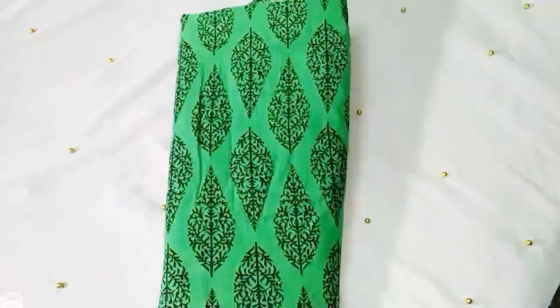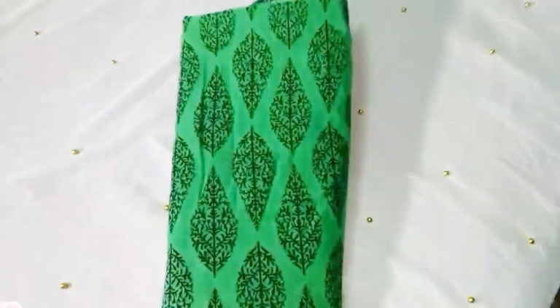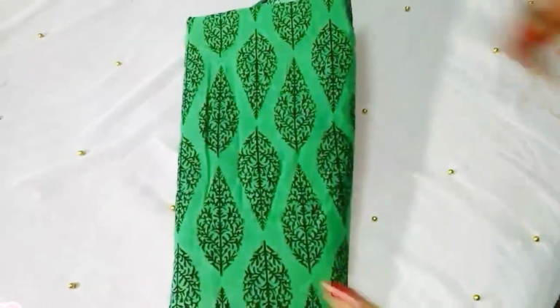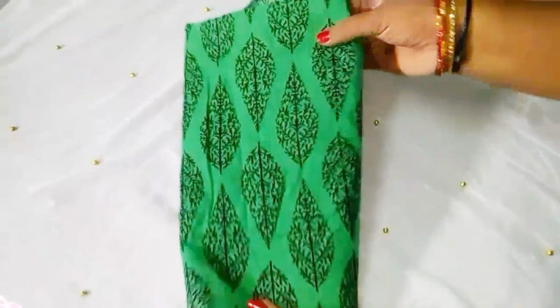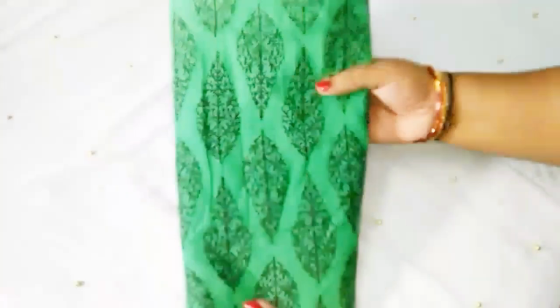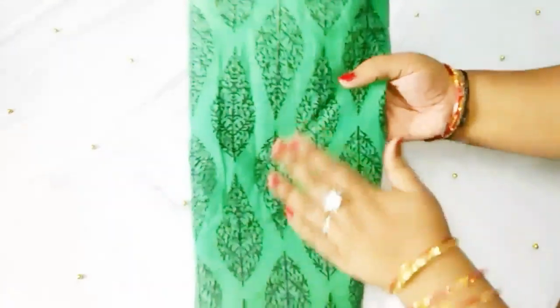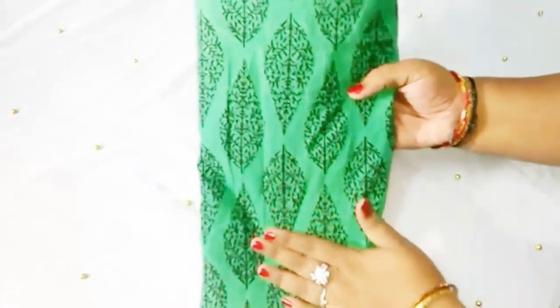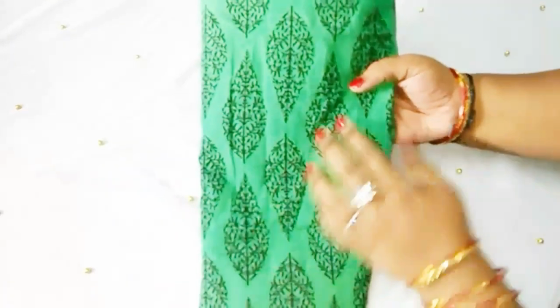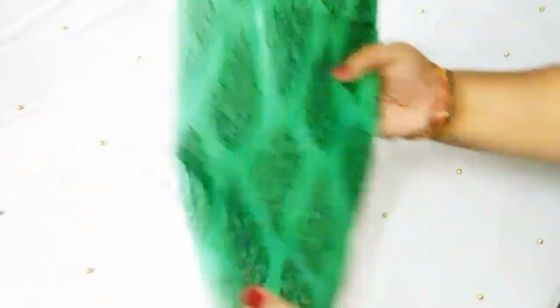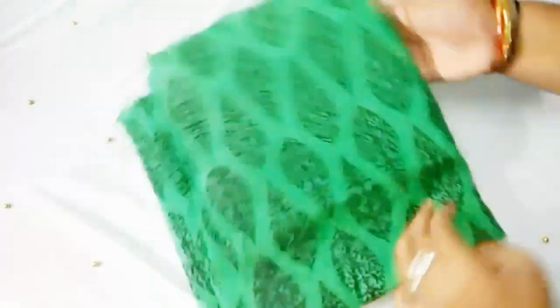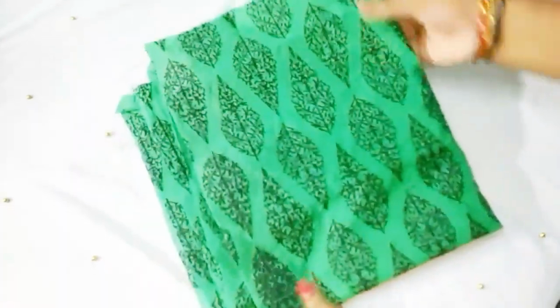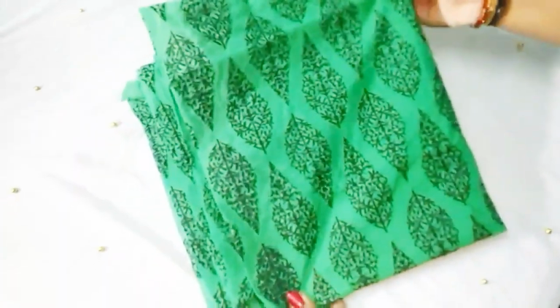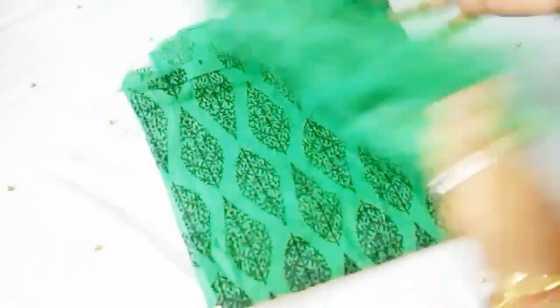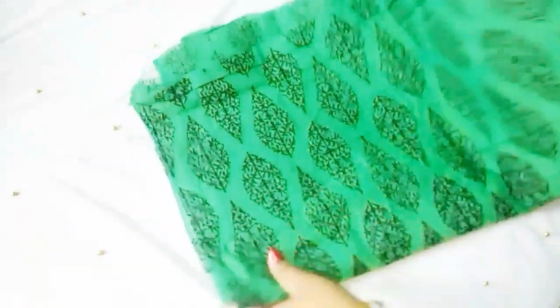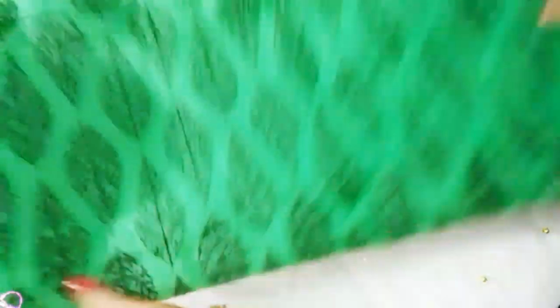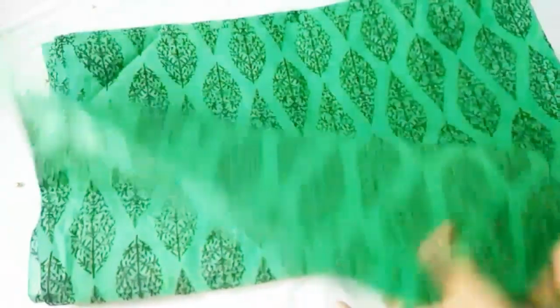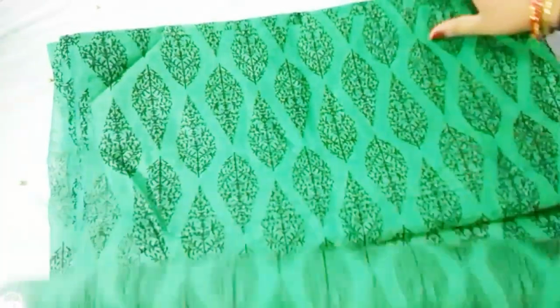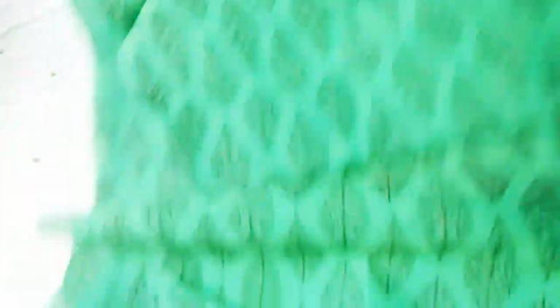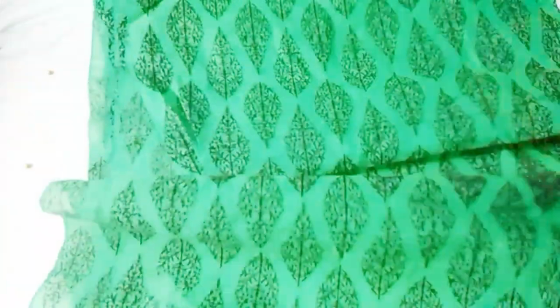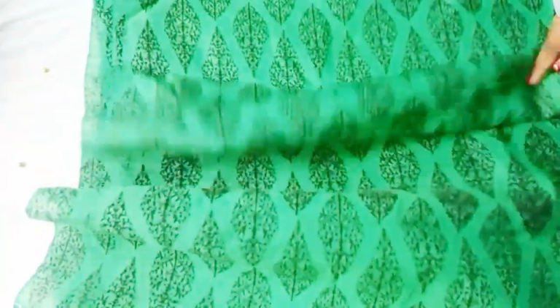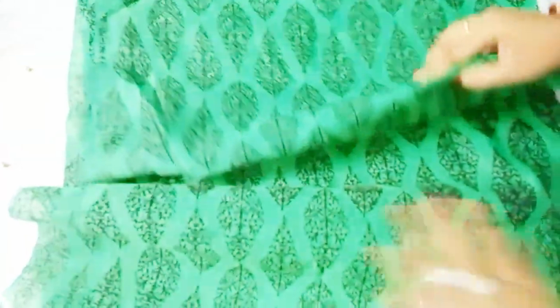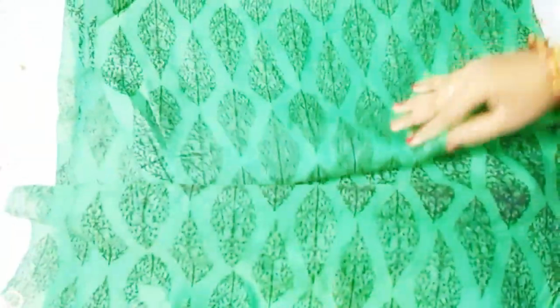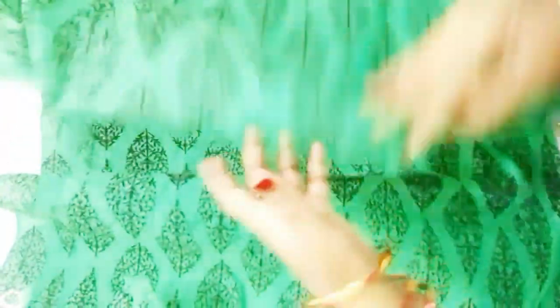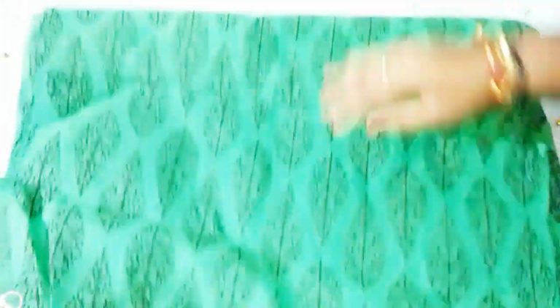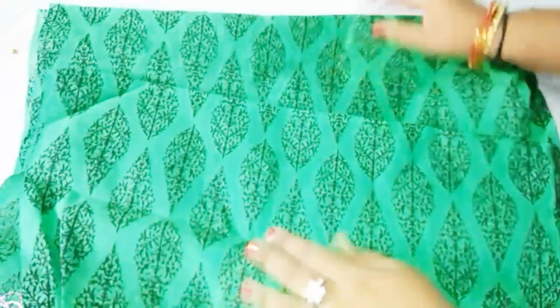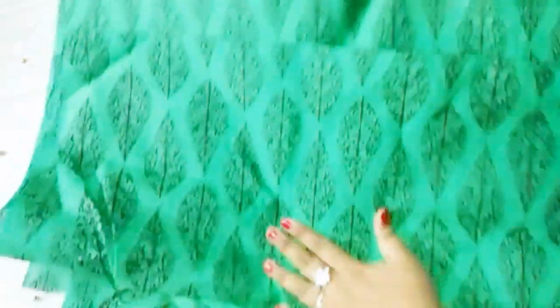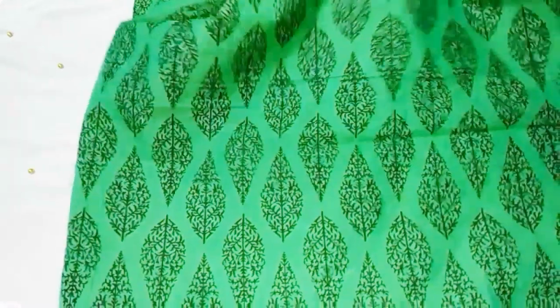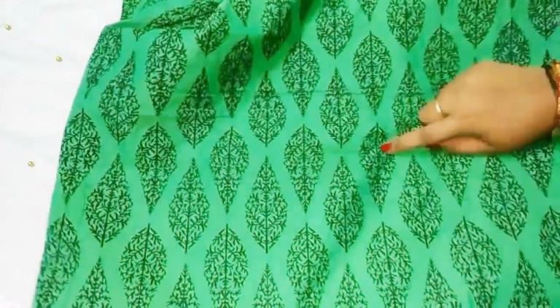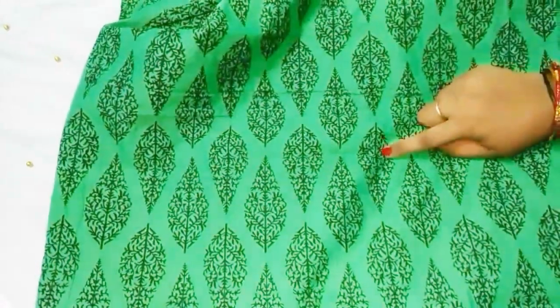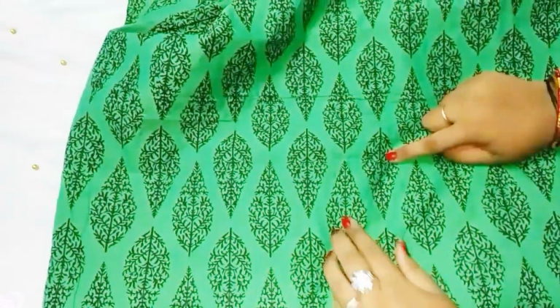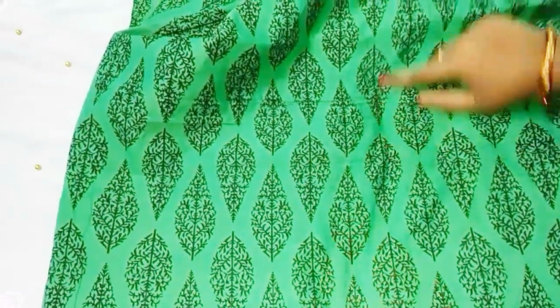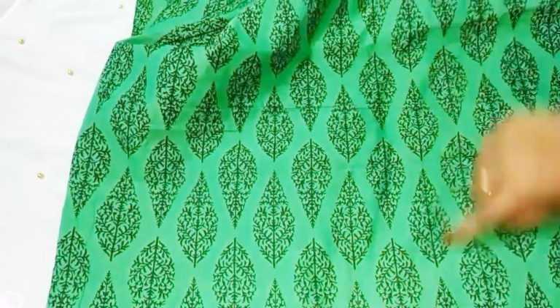I'm going to show you a green color material with some black color design. This is a paper cotton, per meter 80 rupees. I'm going to show you the material on top — 240 rupees.